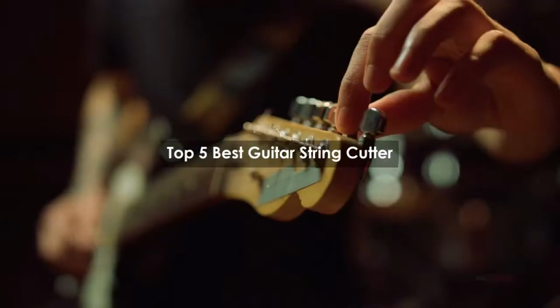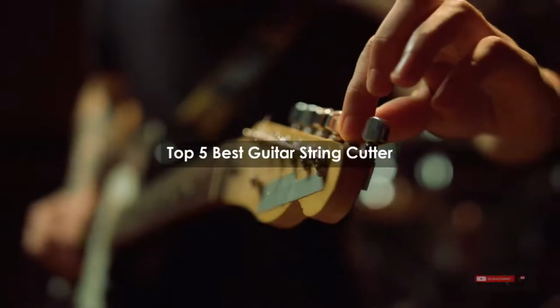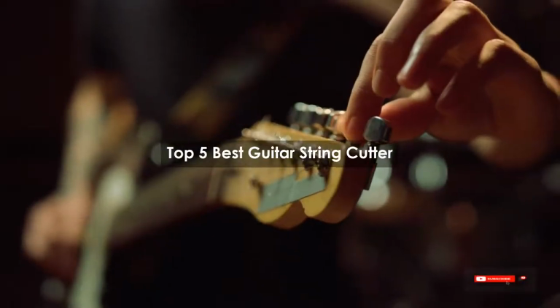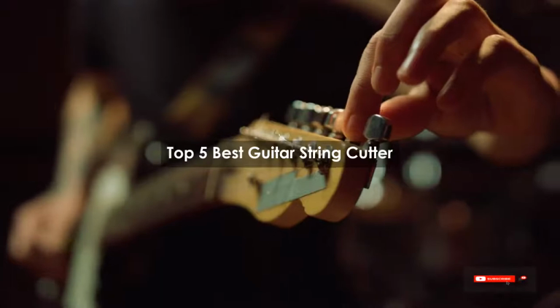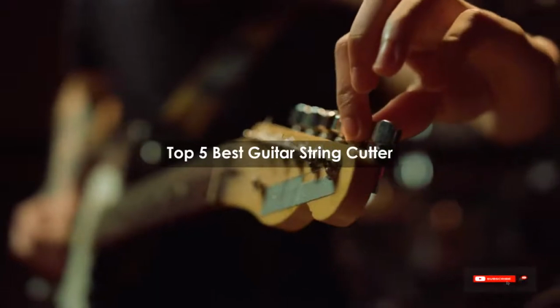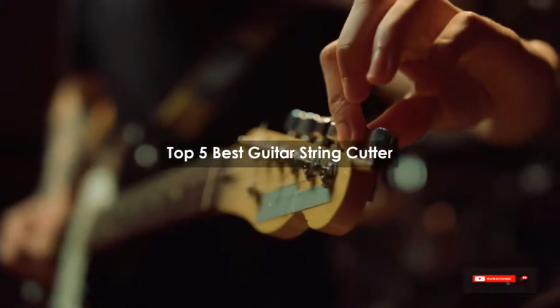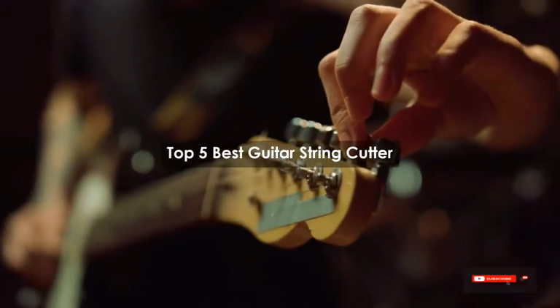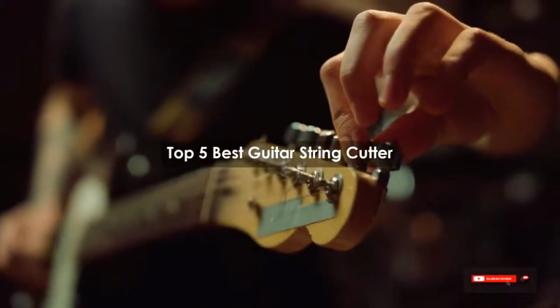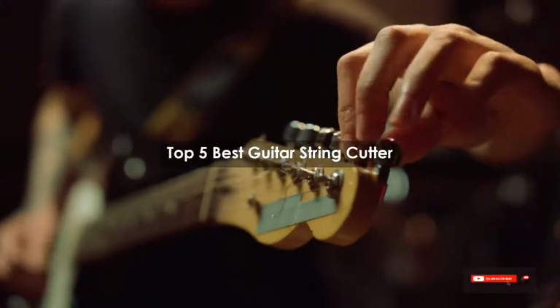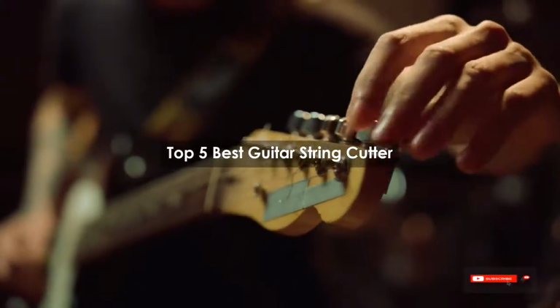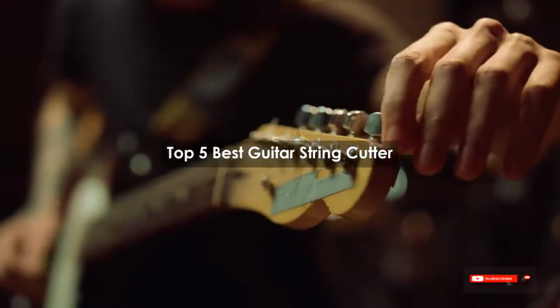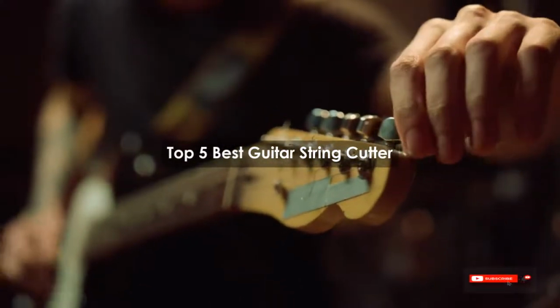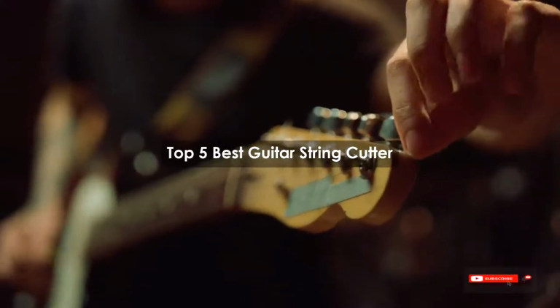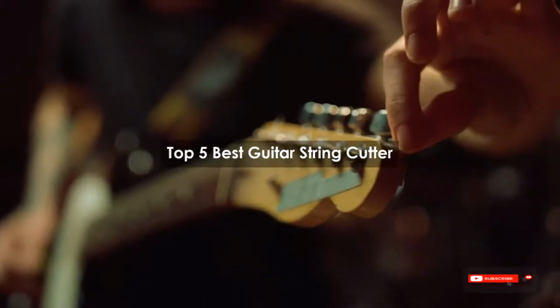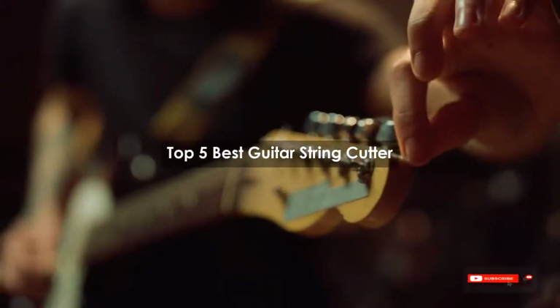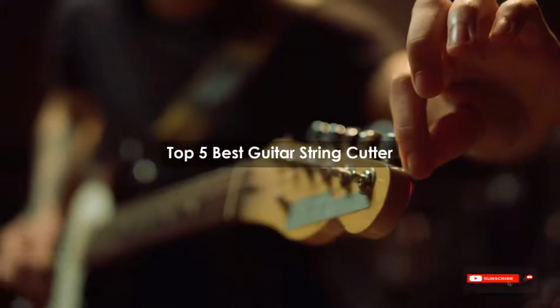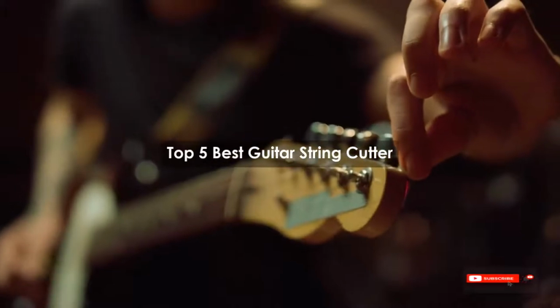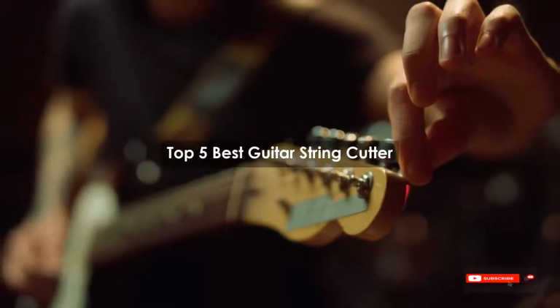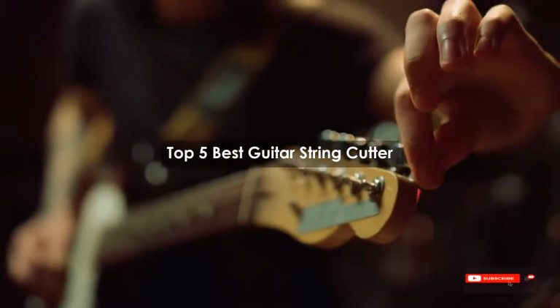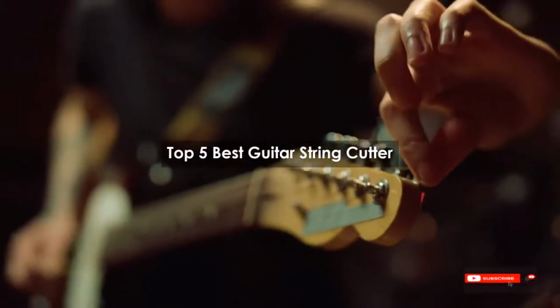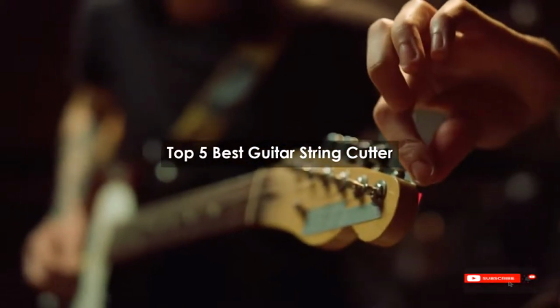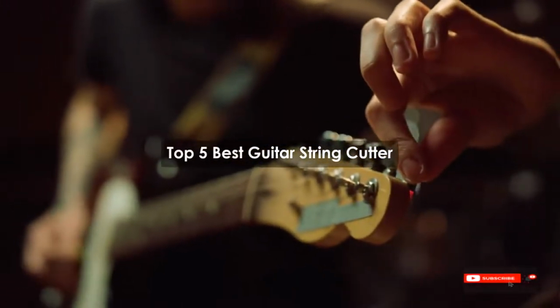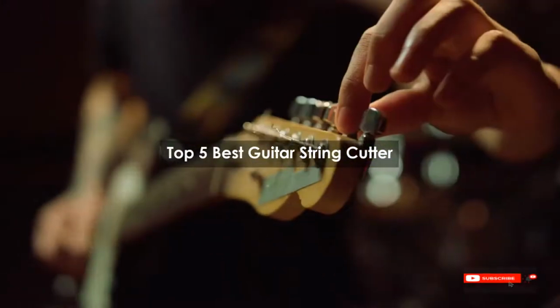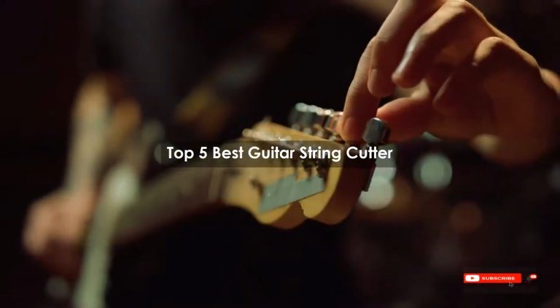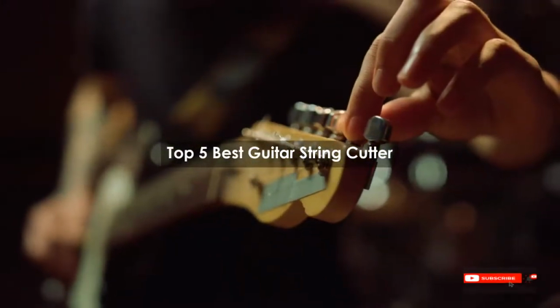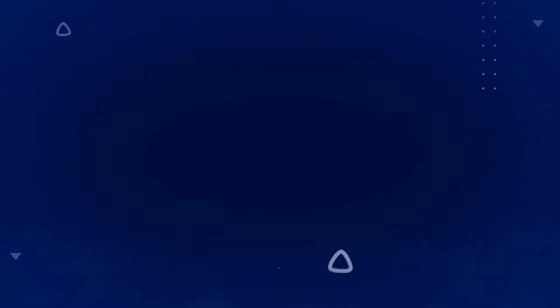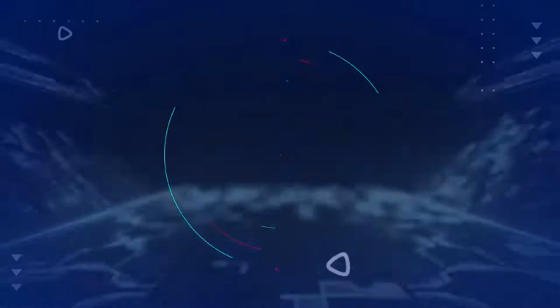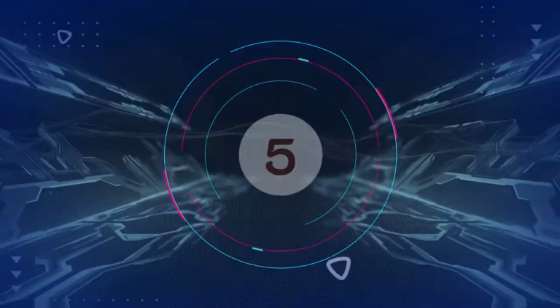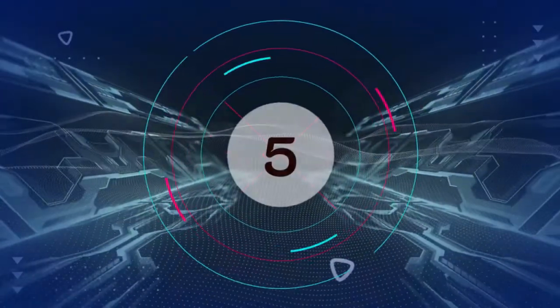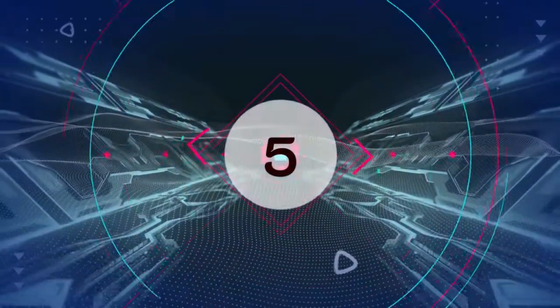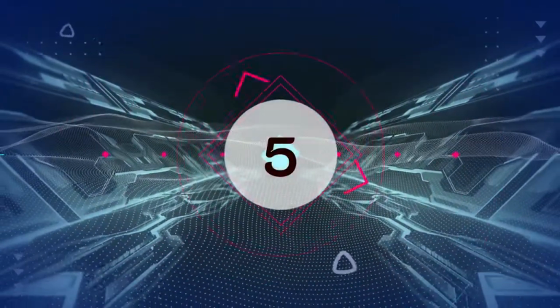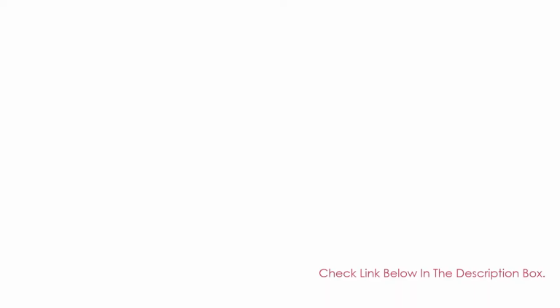Are you looking for the best guitar string cutter? We will review some of the guitar string cutters based on thousands of user ratings. Here are our top 5 best guitar string cutters.